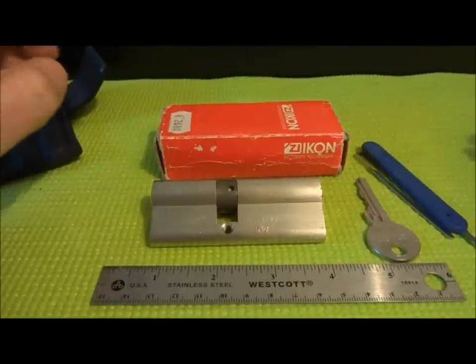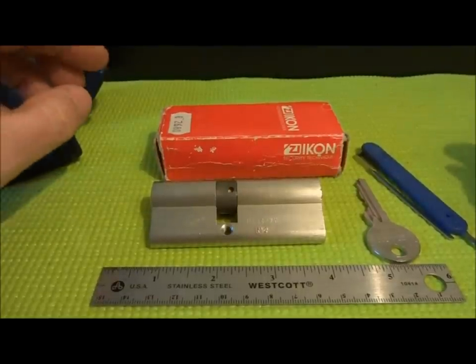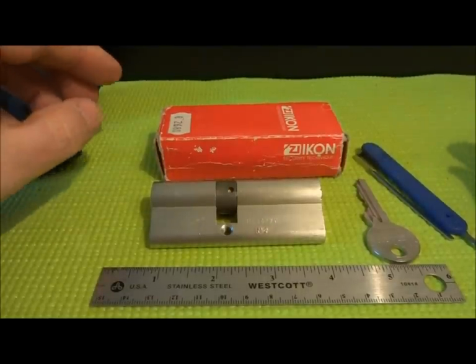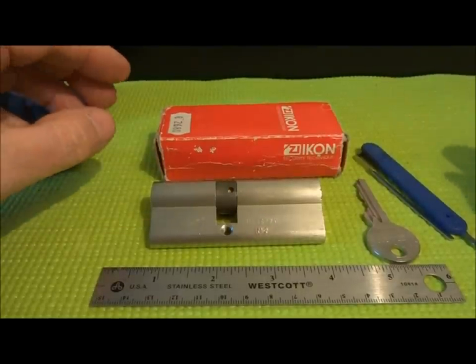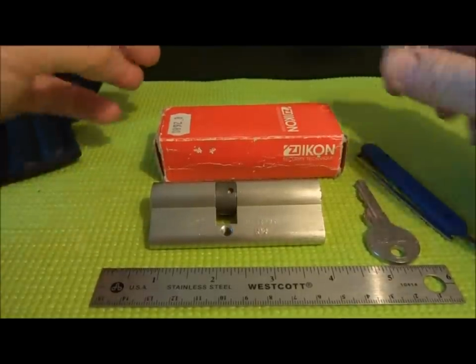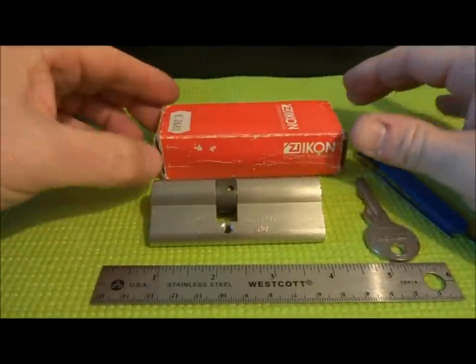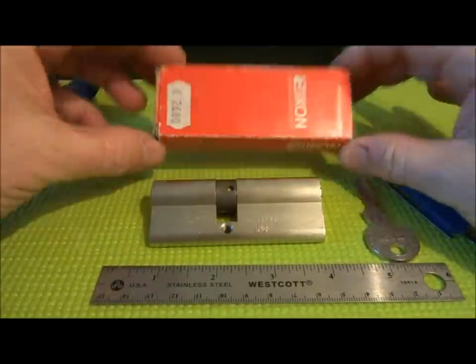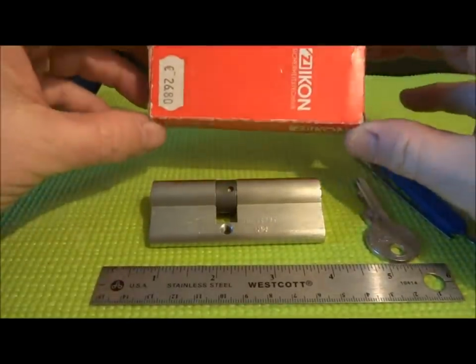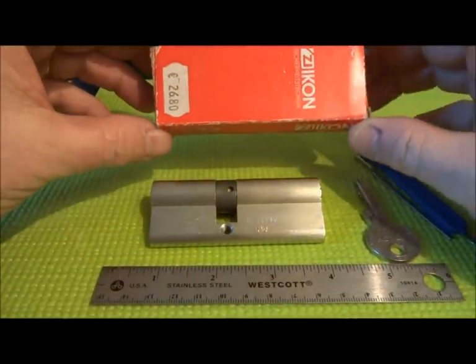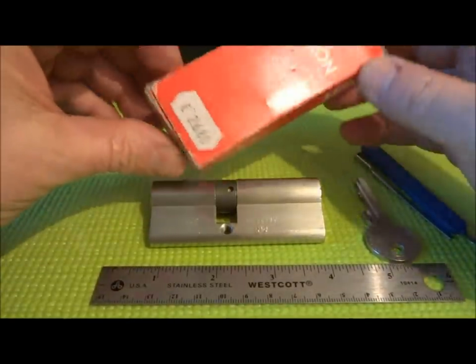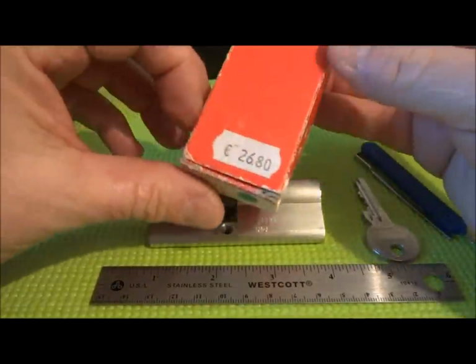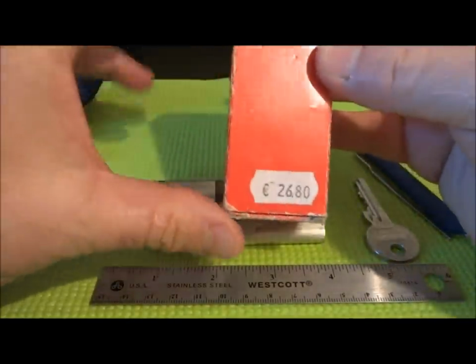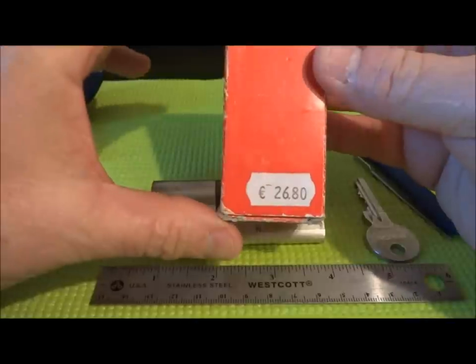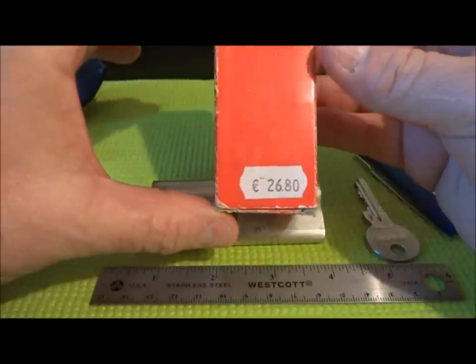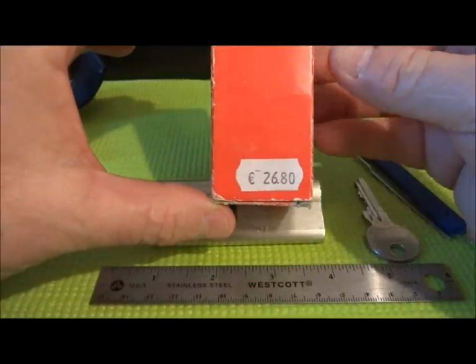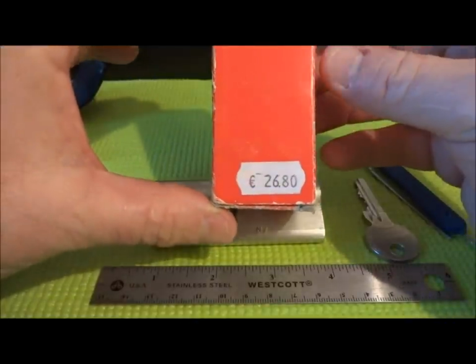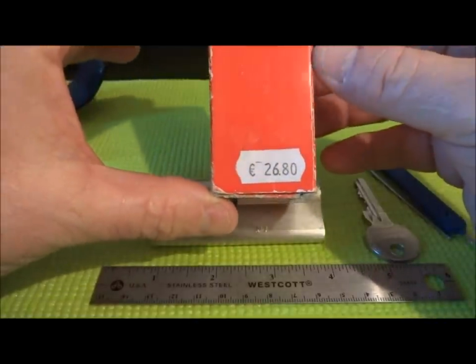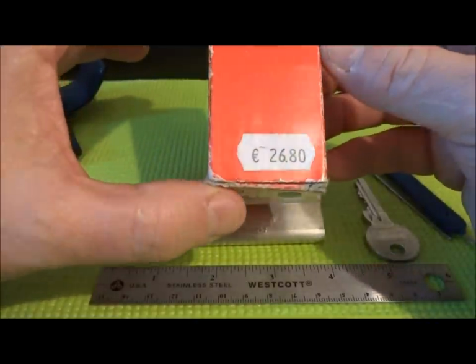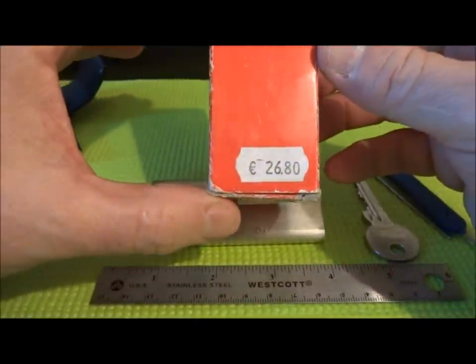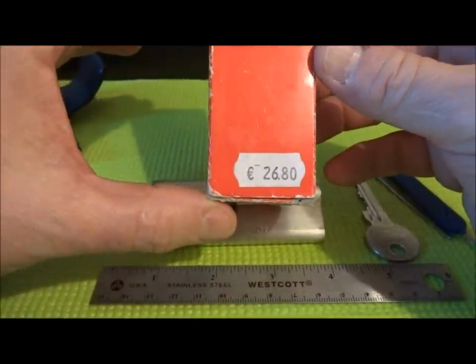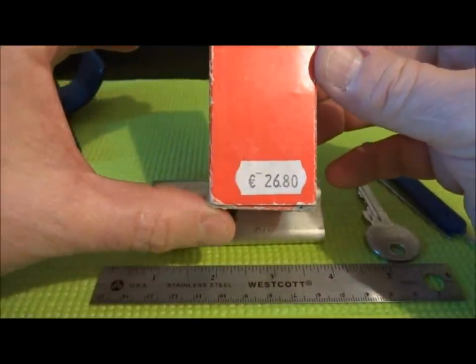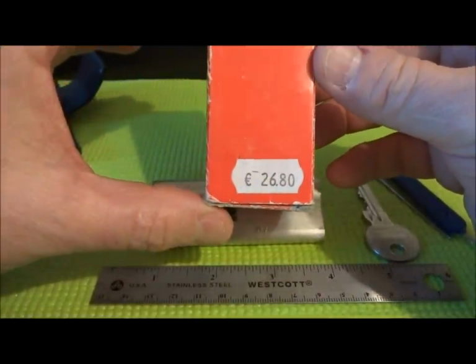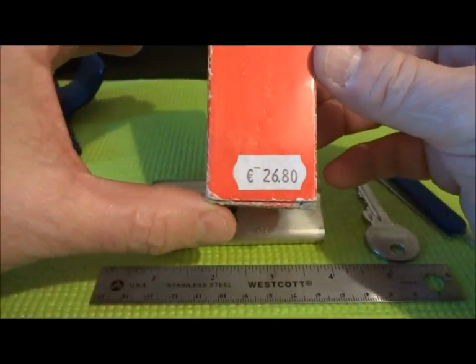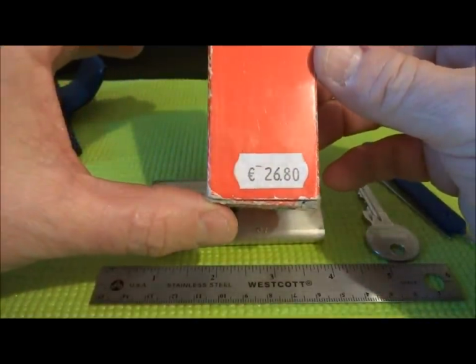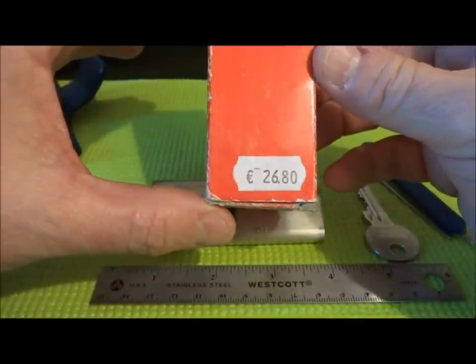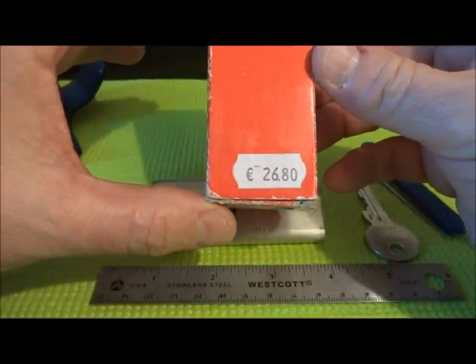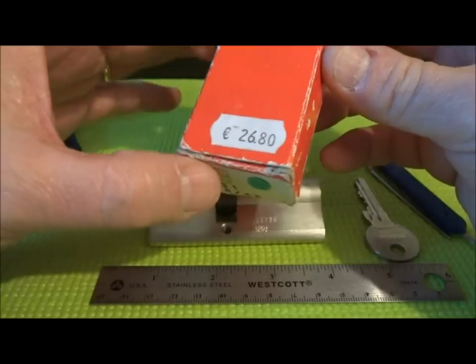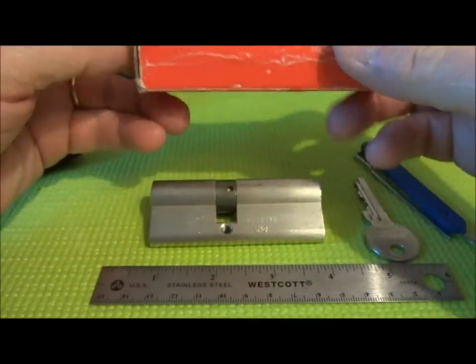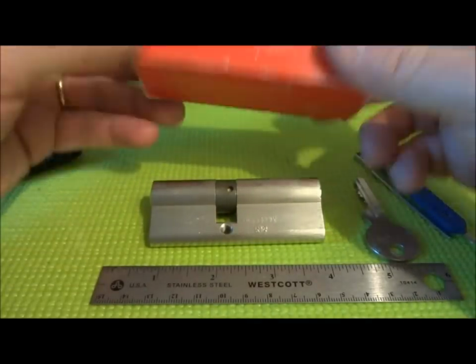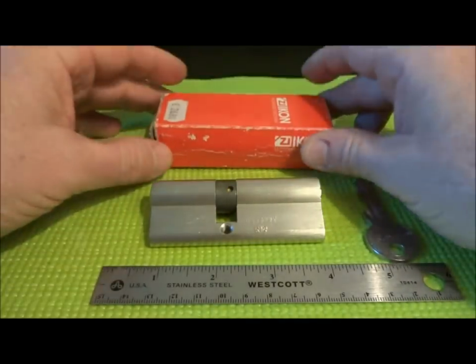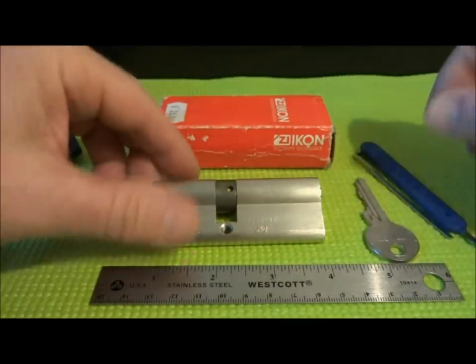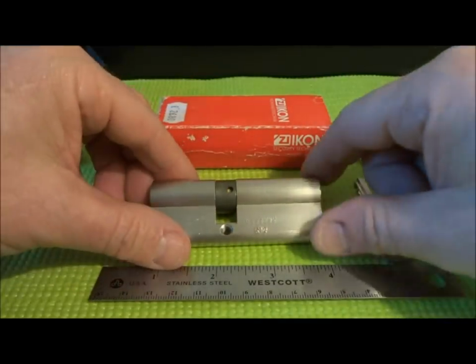Hey guys, this is a Zeiss Icon that I got from Adrian Weber. He gave it to me when I passed through Frankfurt on my way down here to Africa. This is priced at 26.8 euros. Really nice lock.